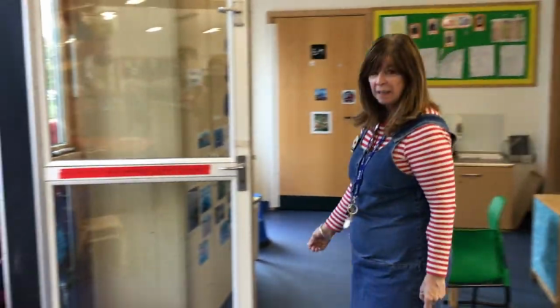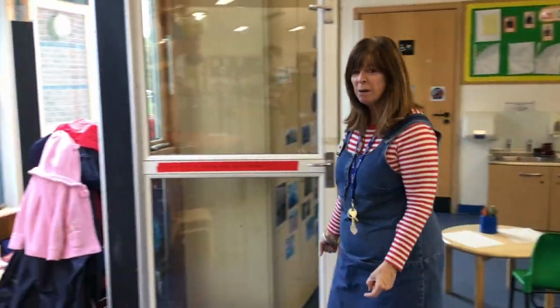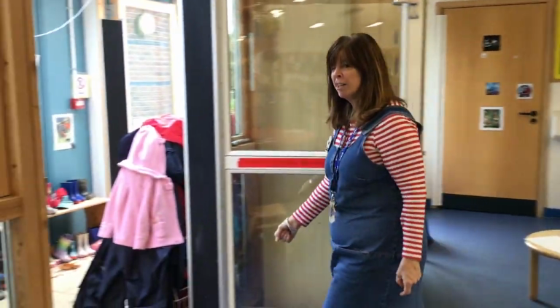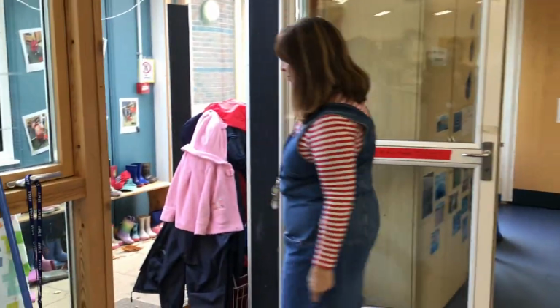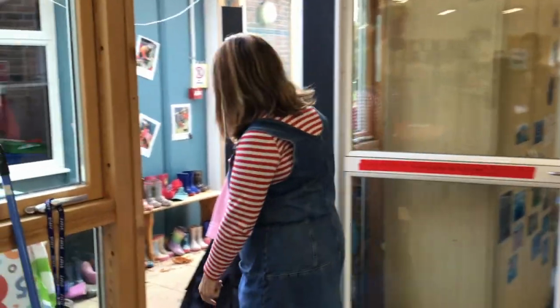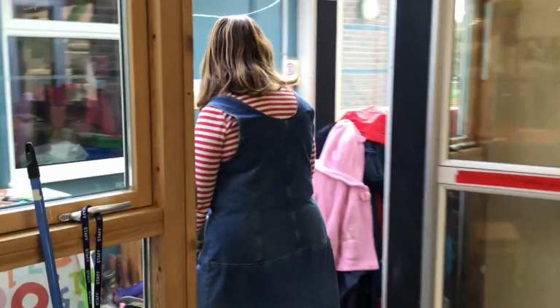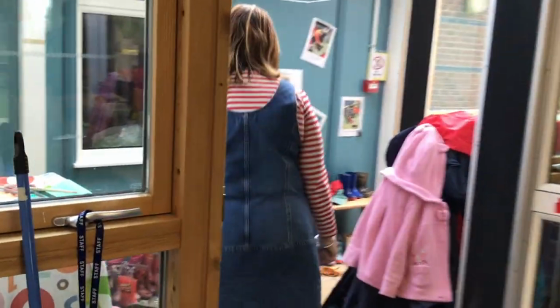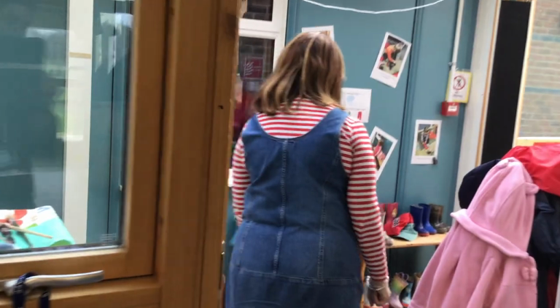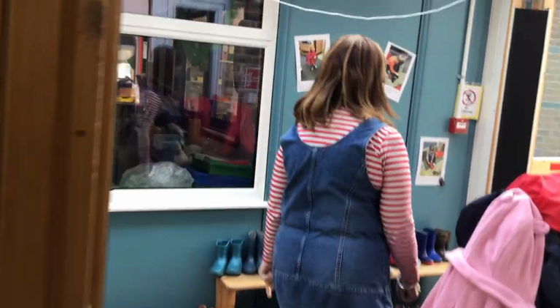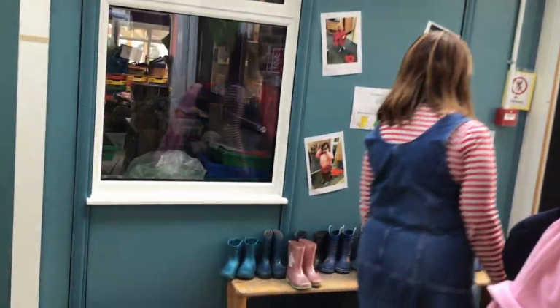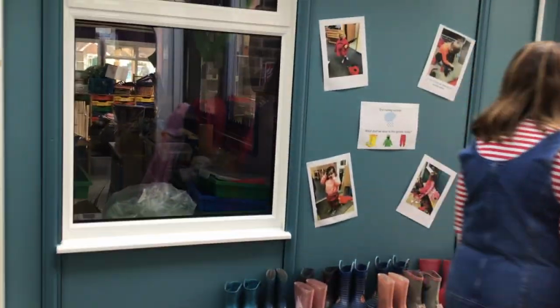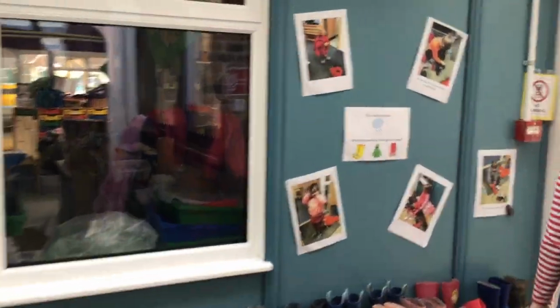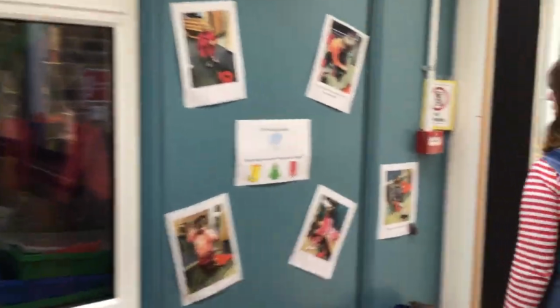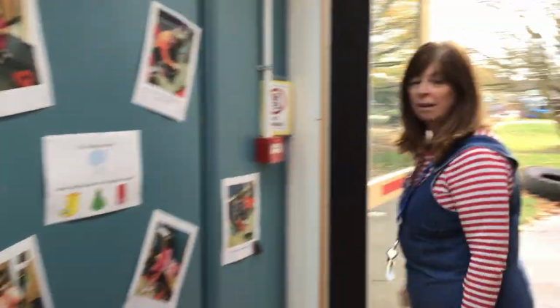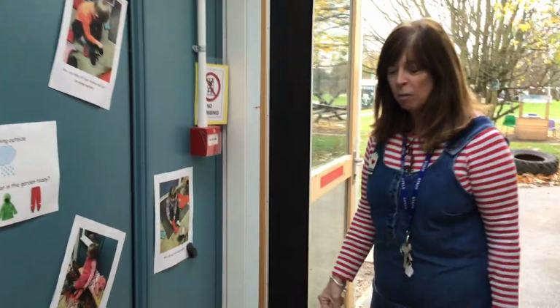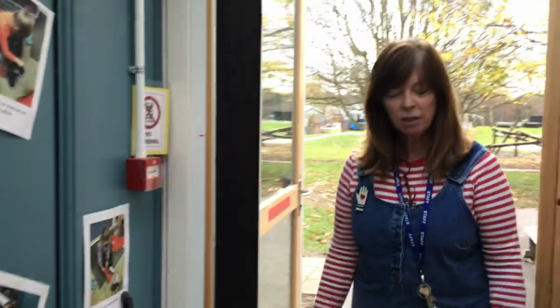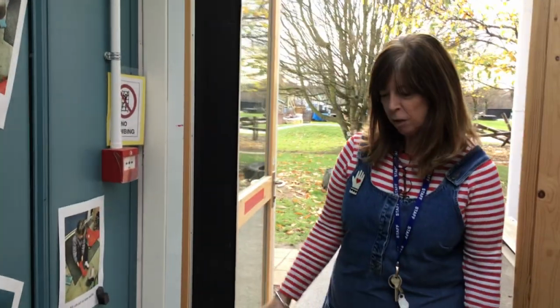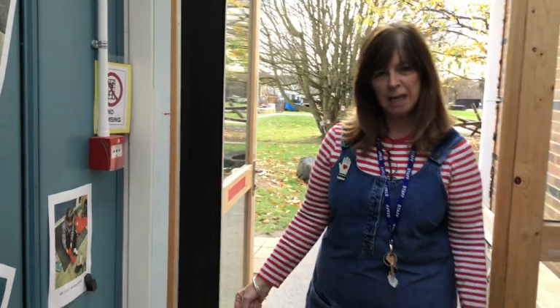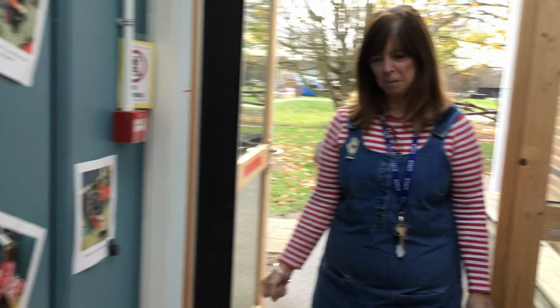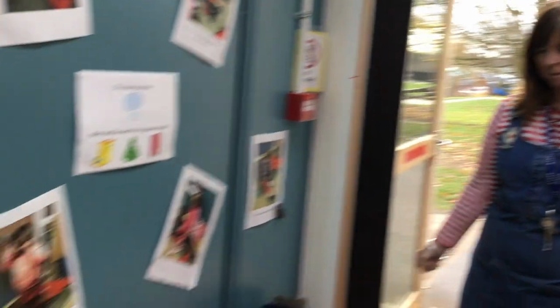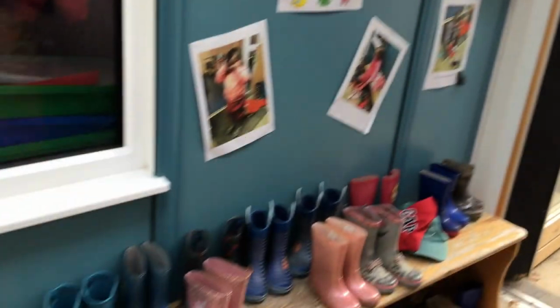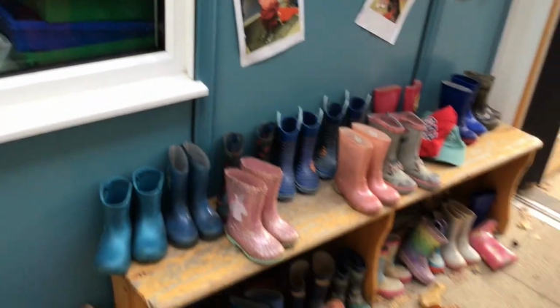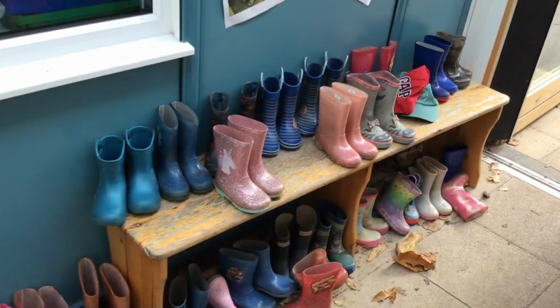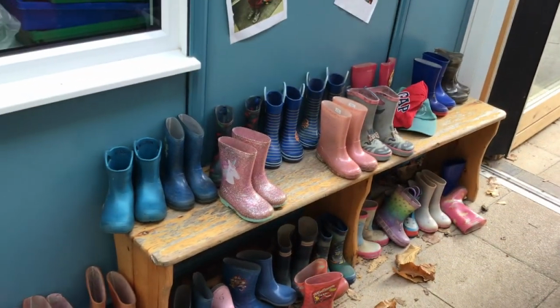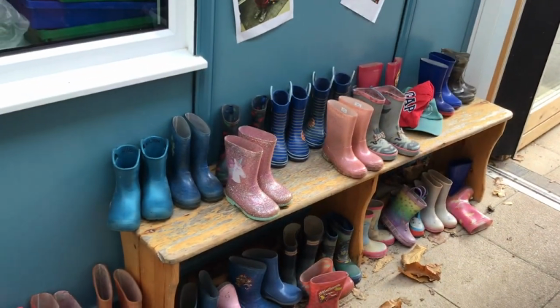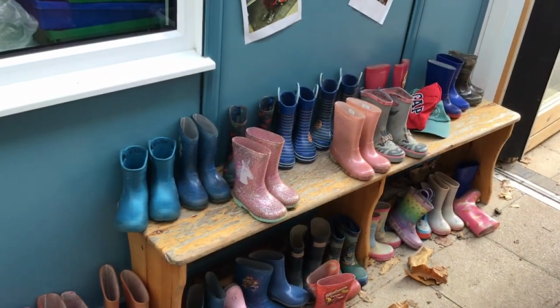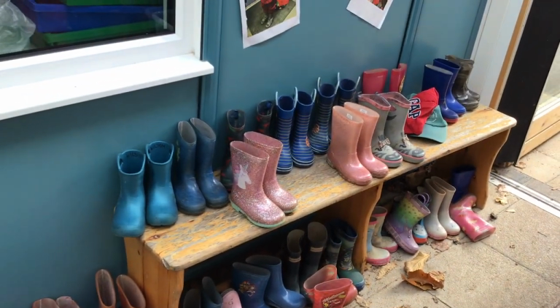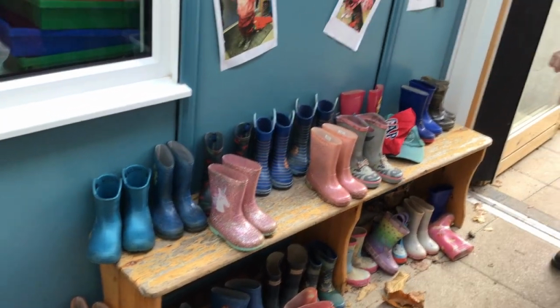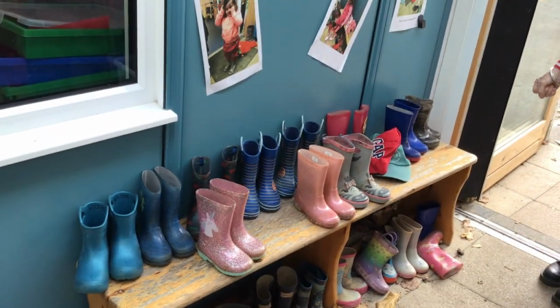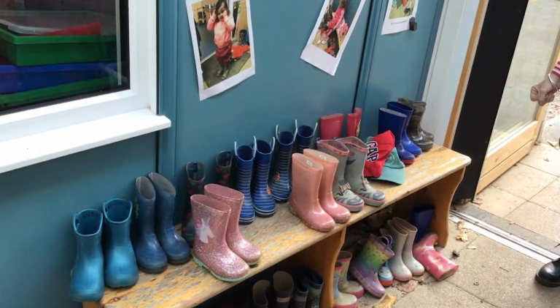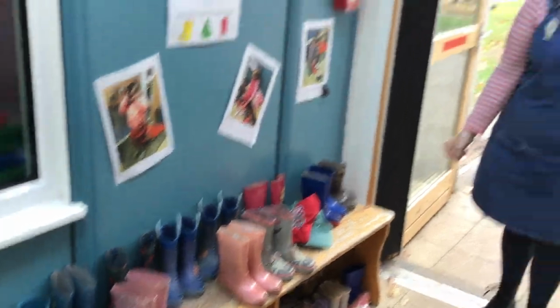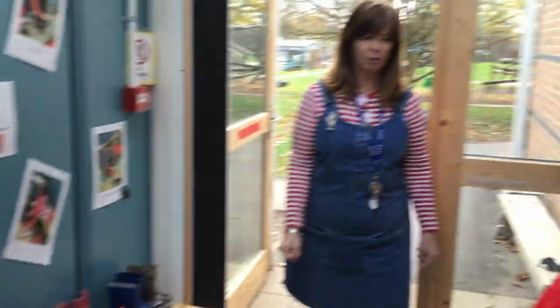Let's go outside. I wonder if you can guess what you do here. If it's raining, you need to put your wellies on and some outdoor clothes.